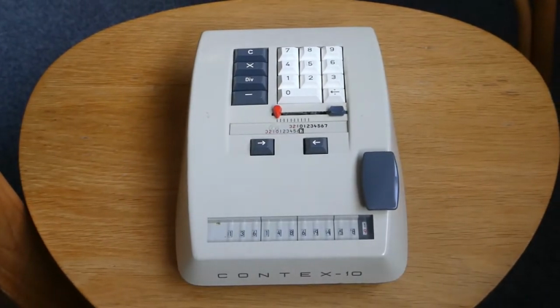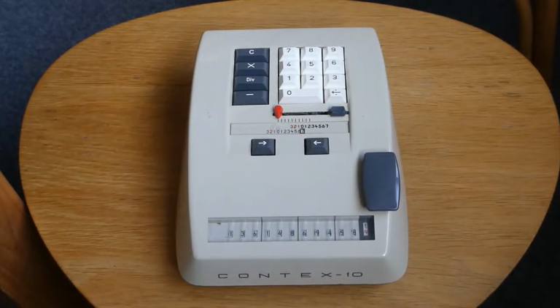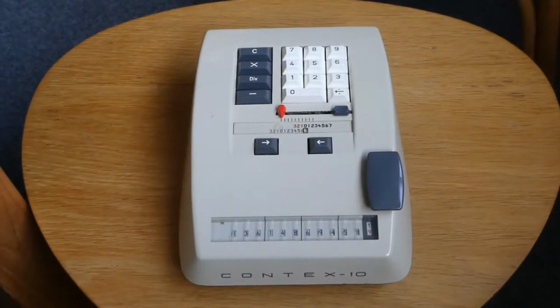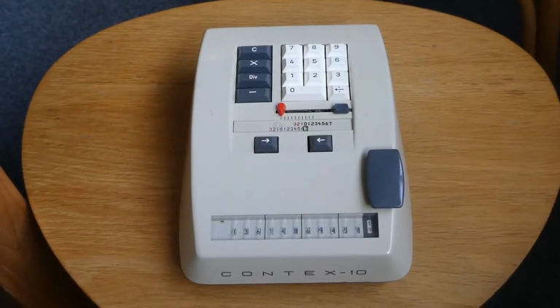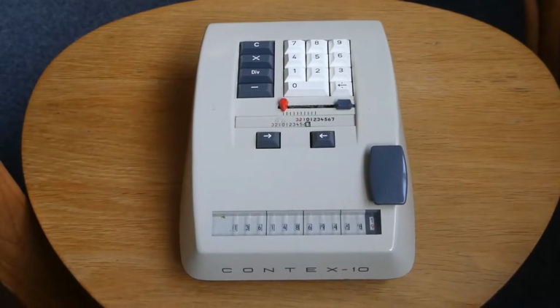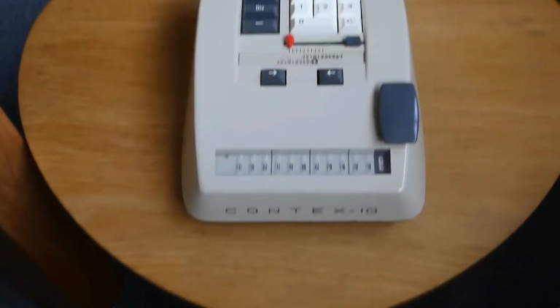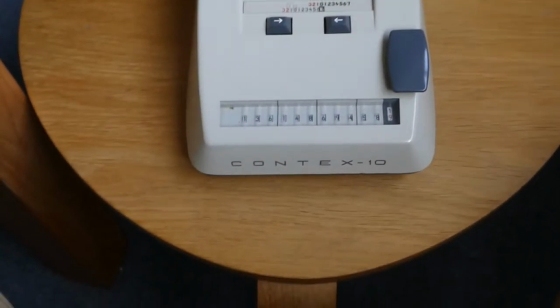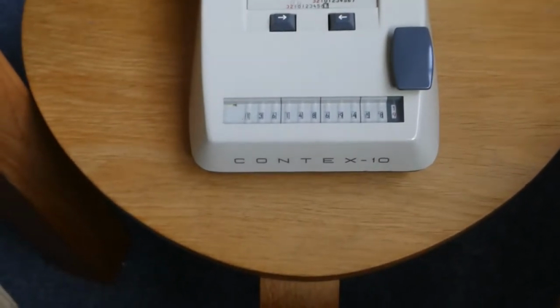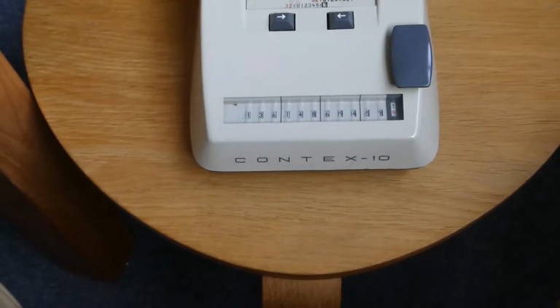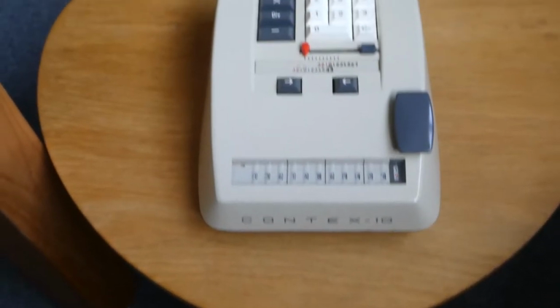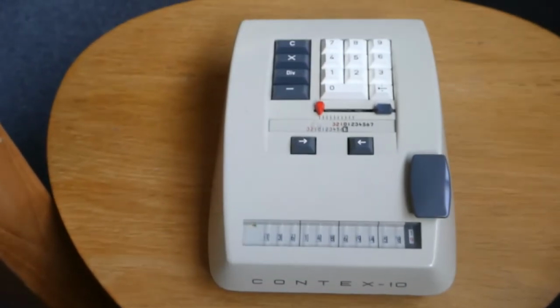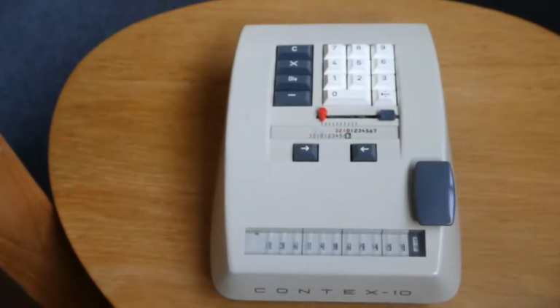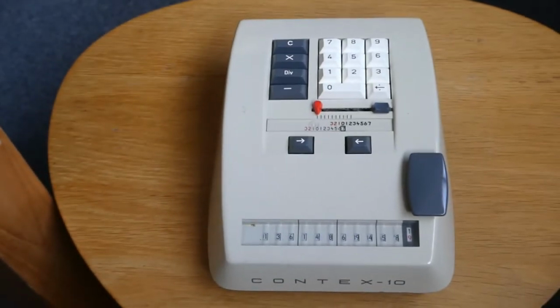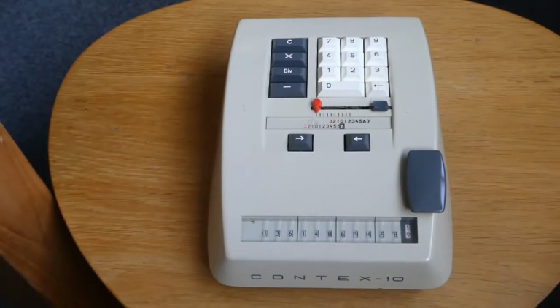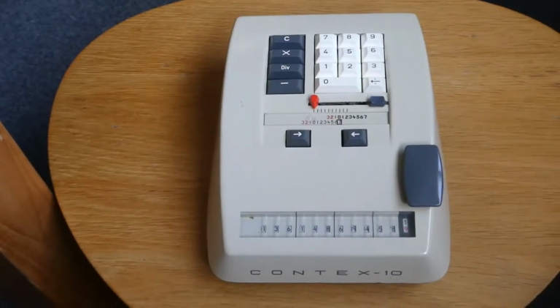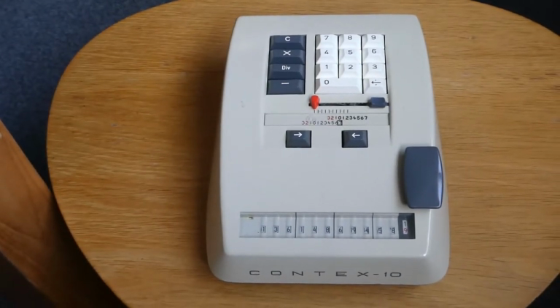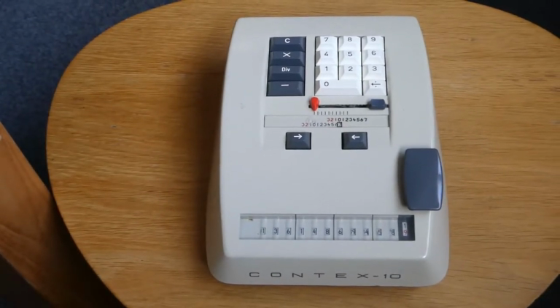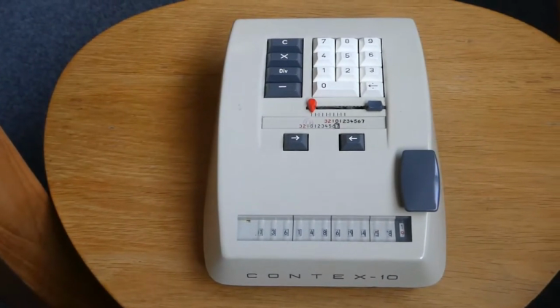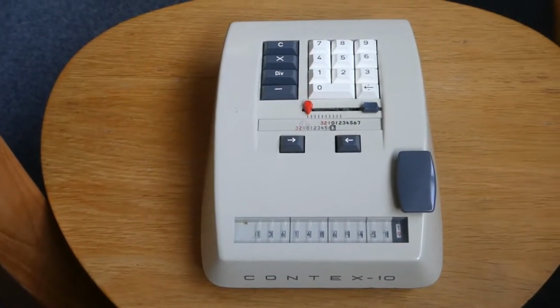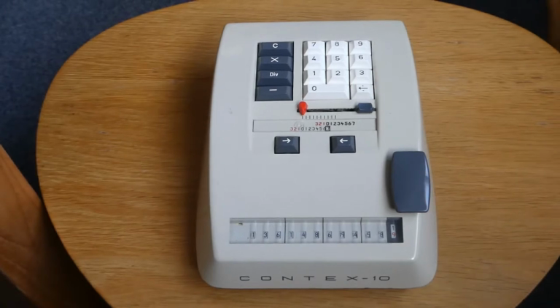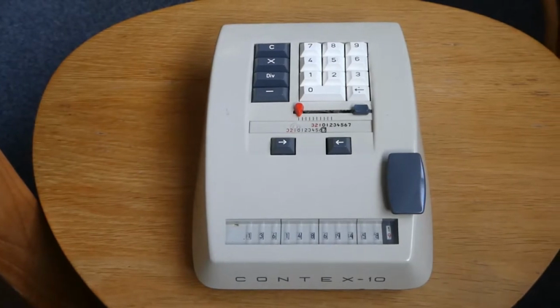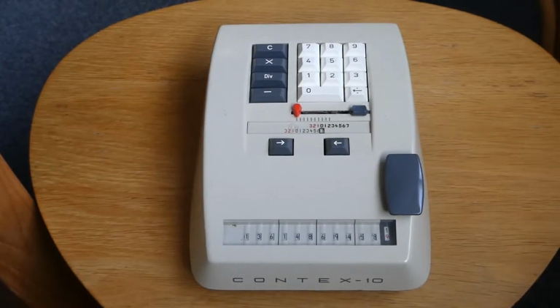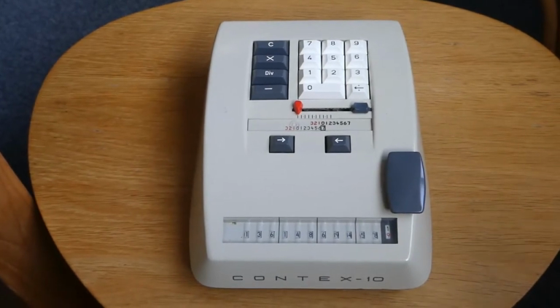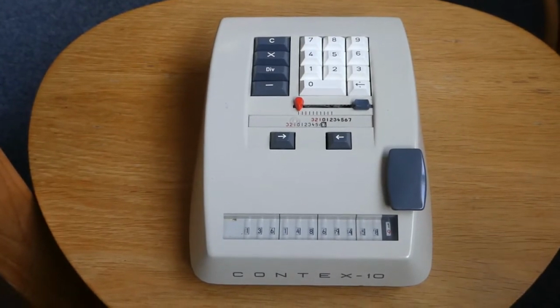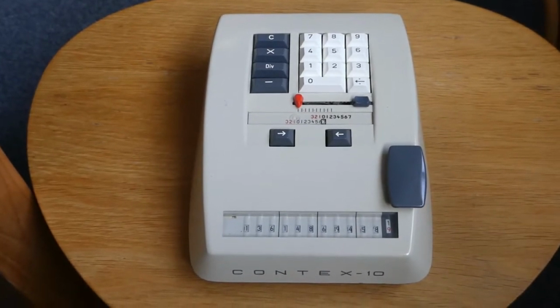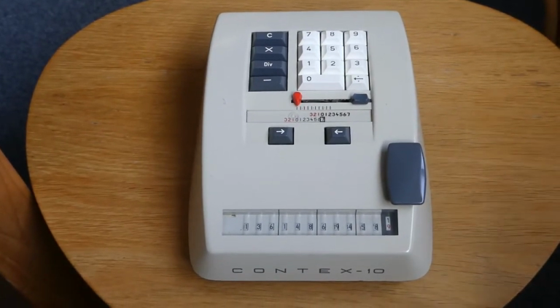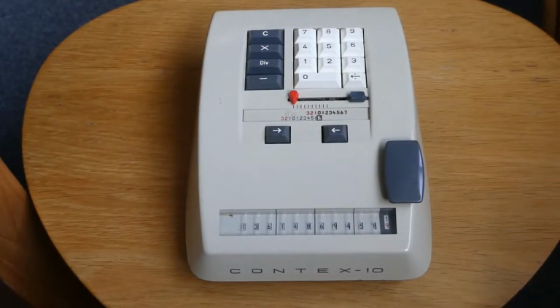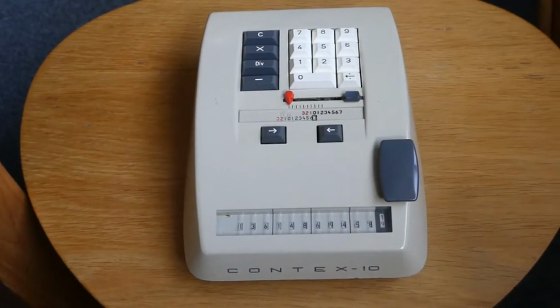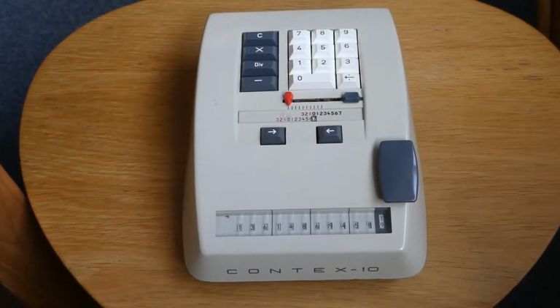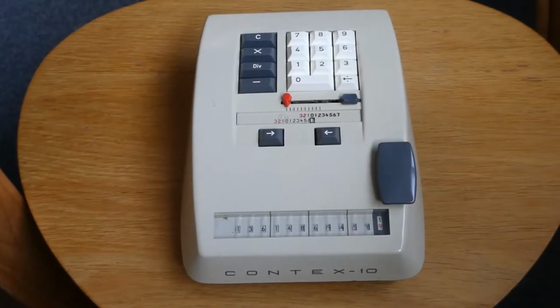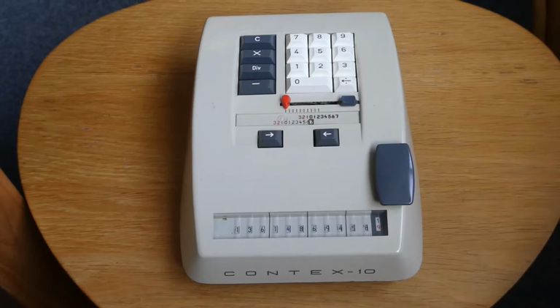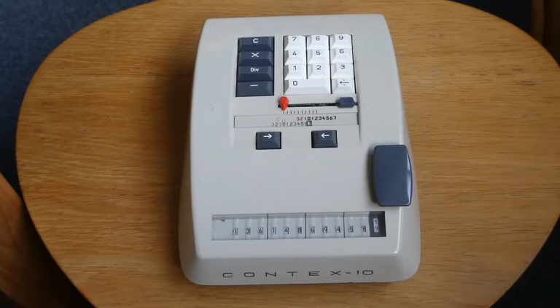This is the Contex-10. It's a fully mechanical calculator, and it was made between 1957 and 1971. About a million of these were made.